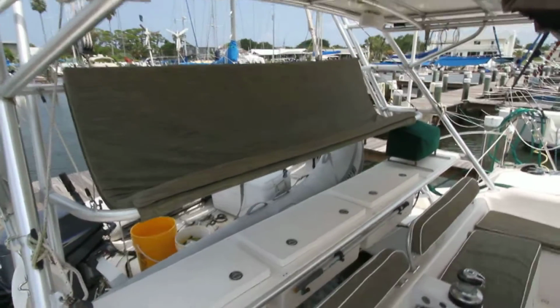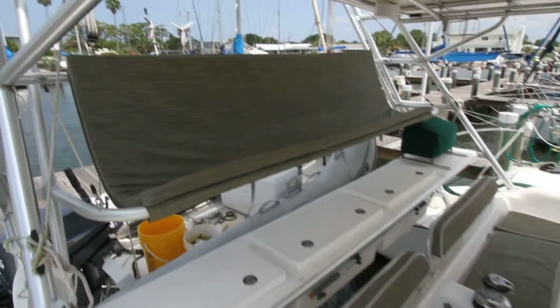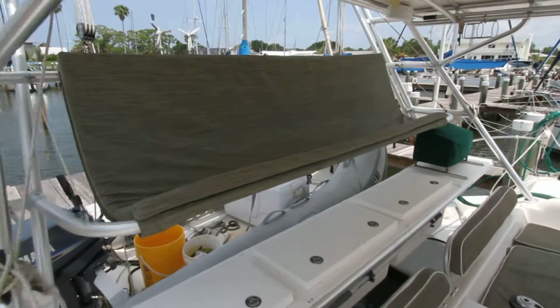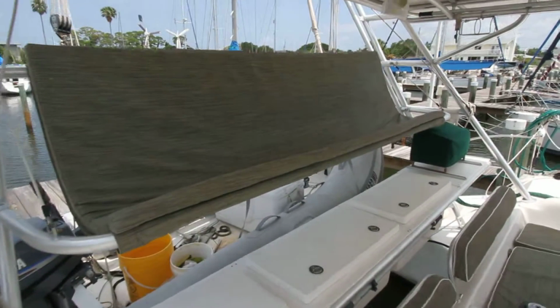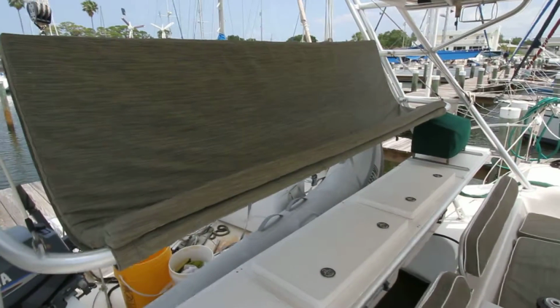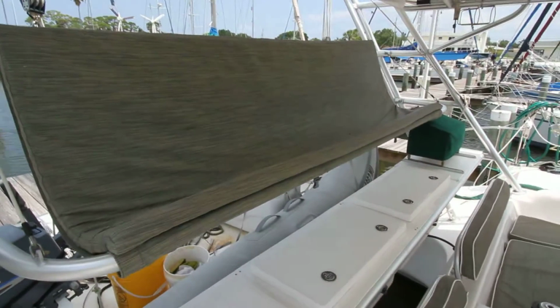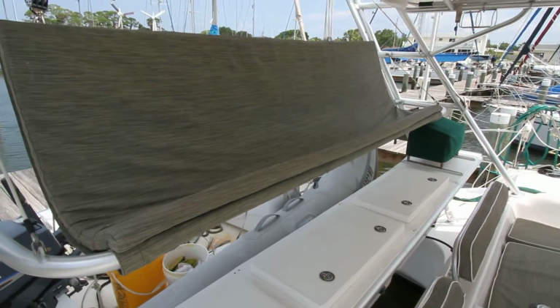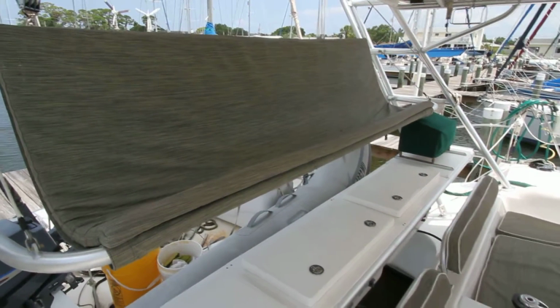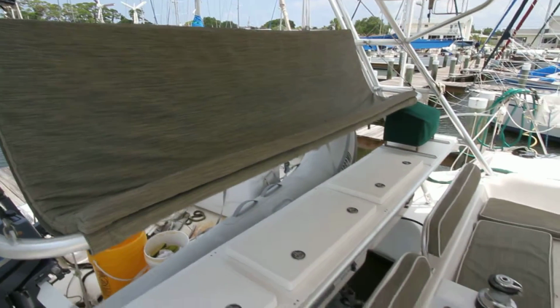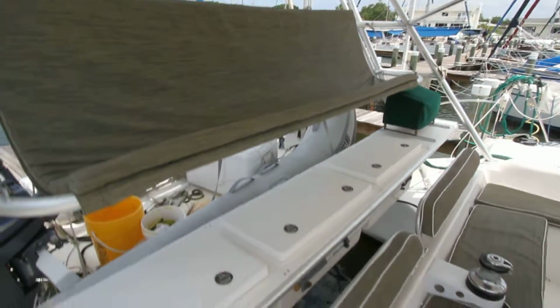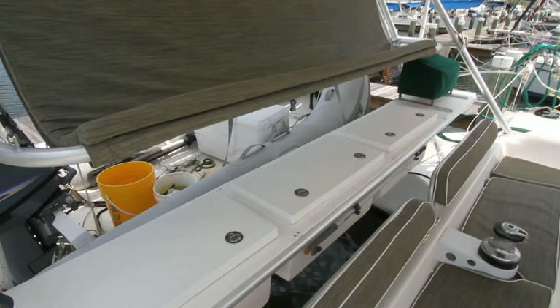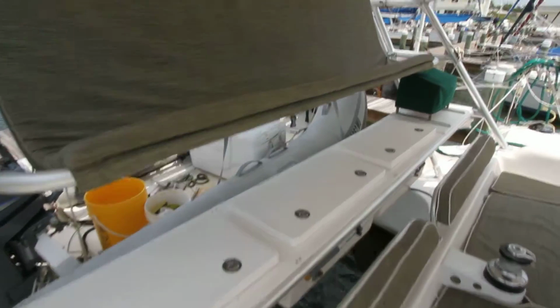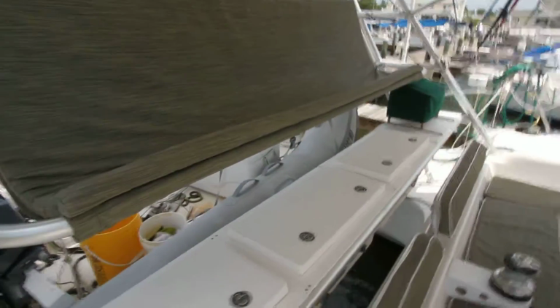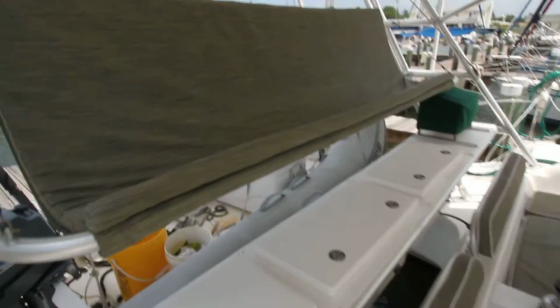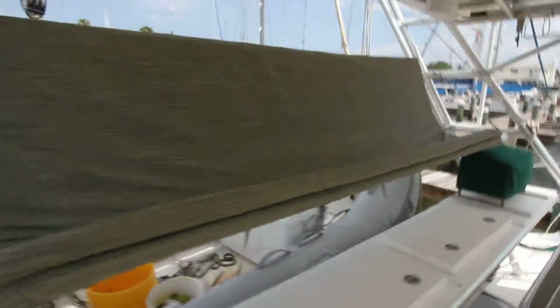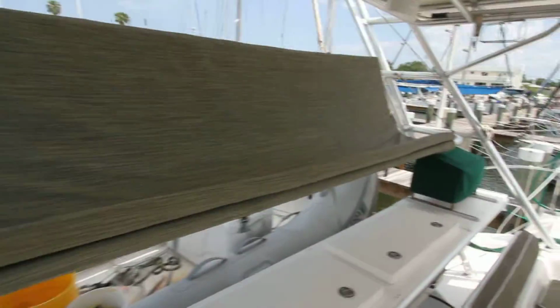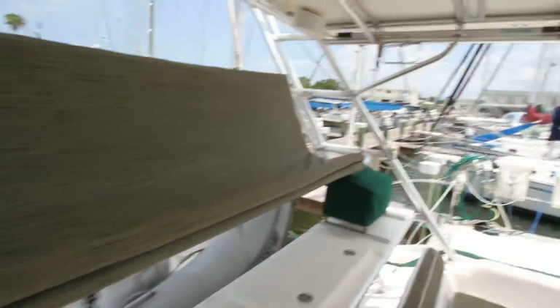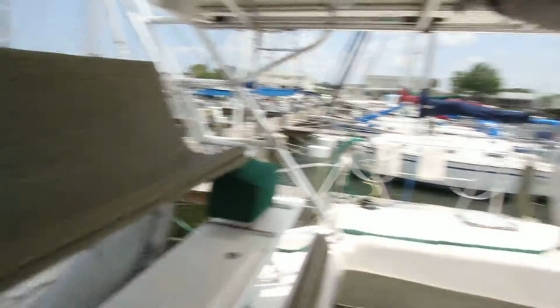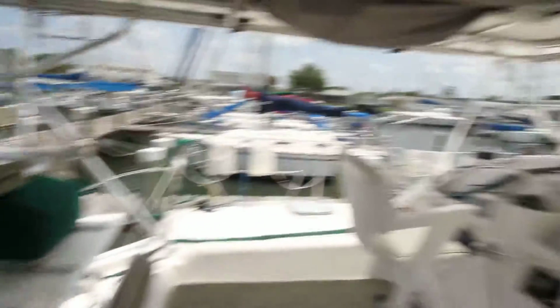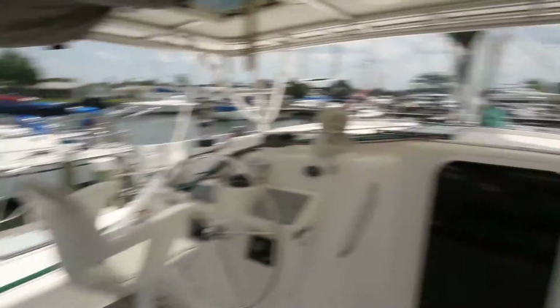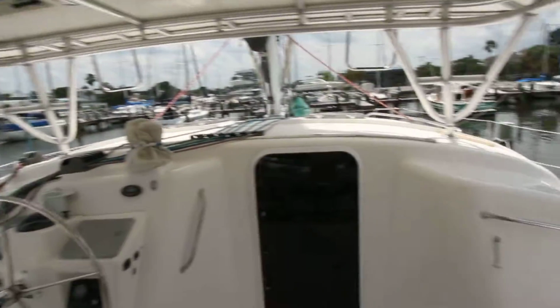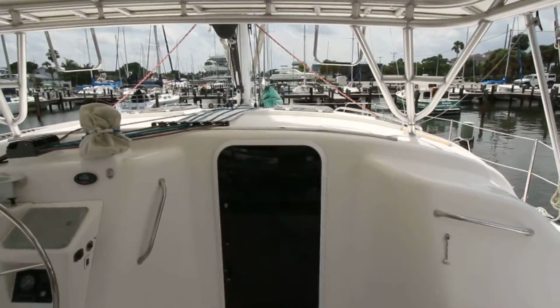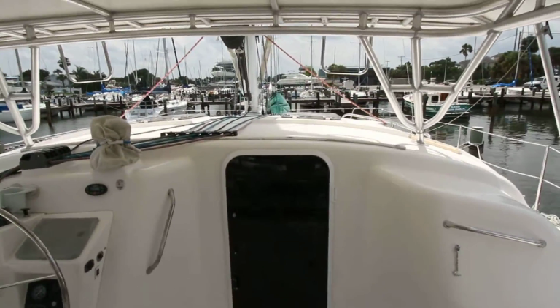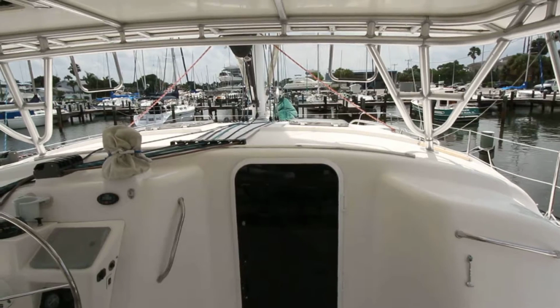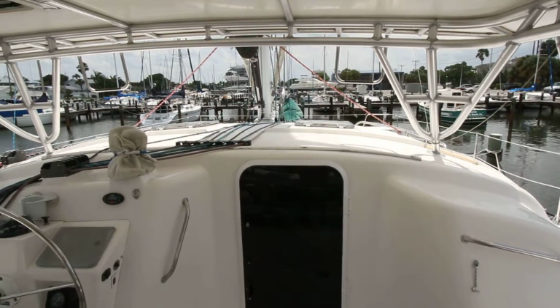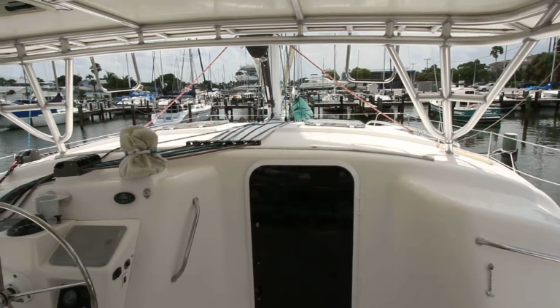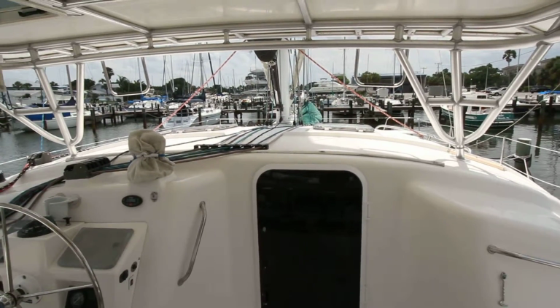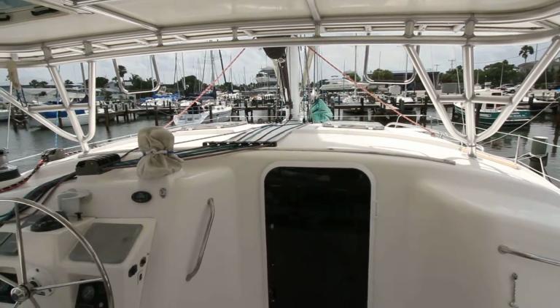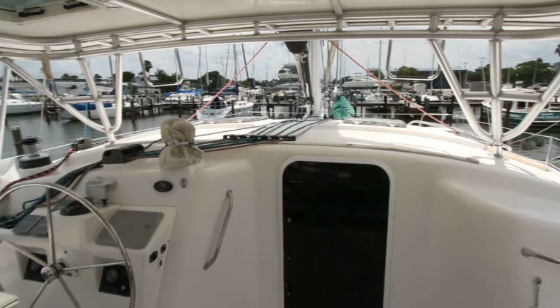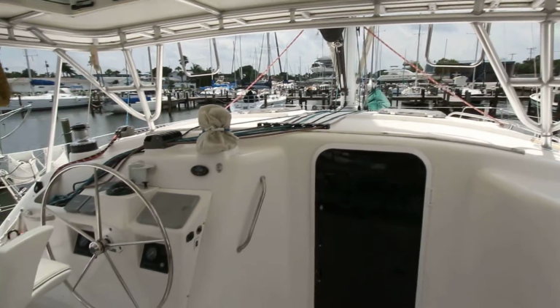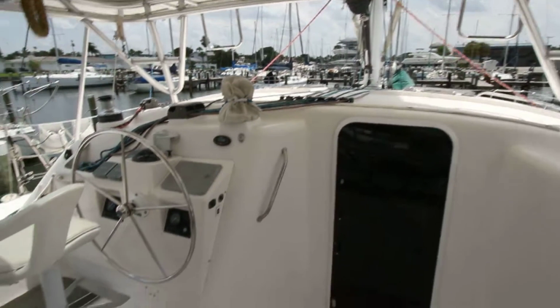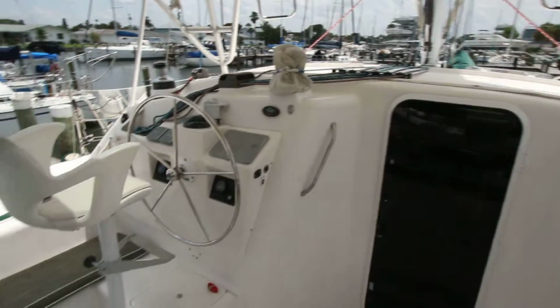This is a unique feature to the boat — it's the sling seat. Storage below it. But with the sling seat, you get a great view of where you're sailing or motoring. It's really neat.